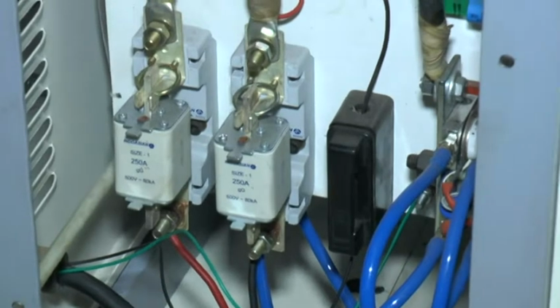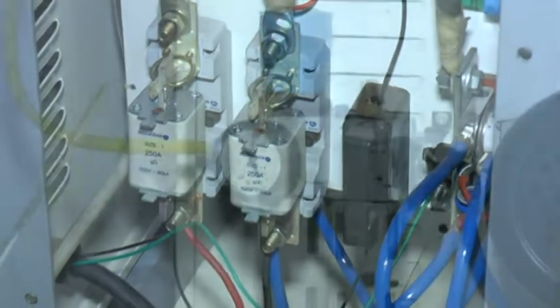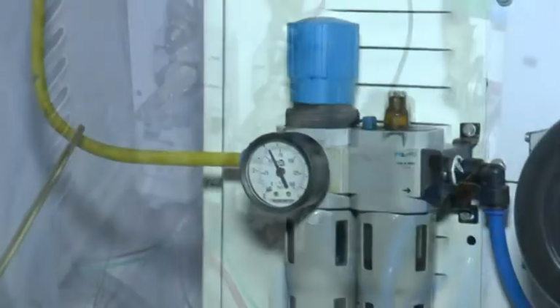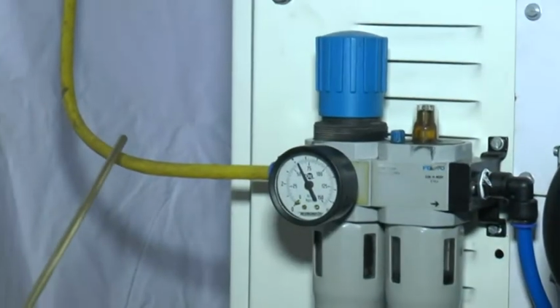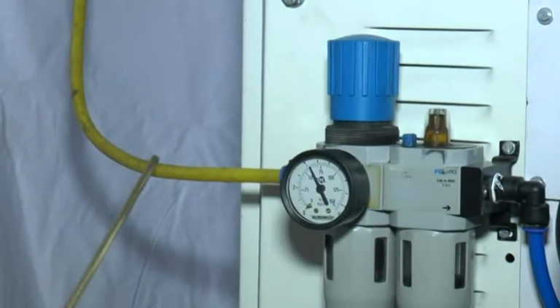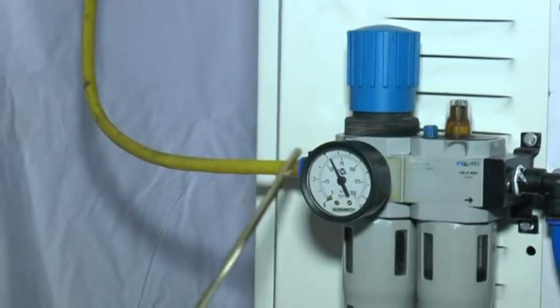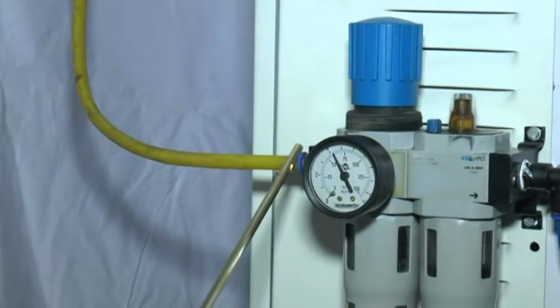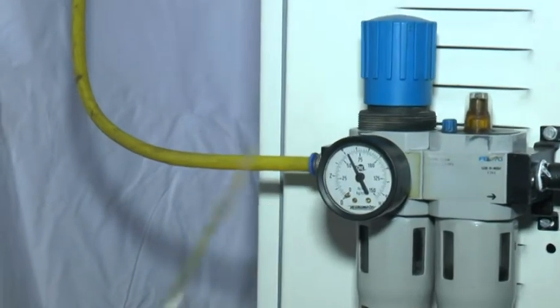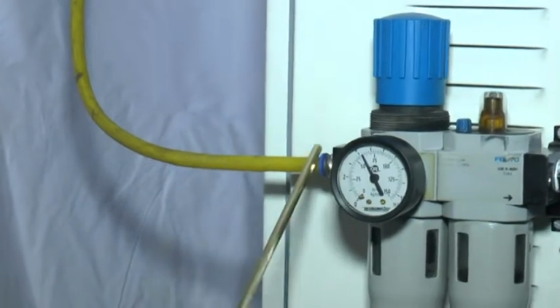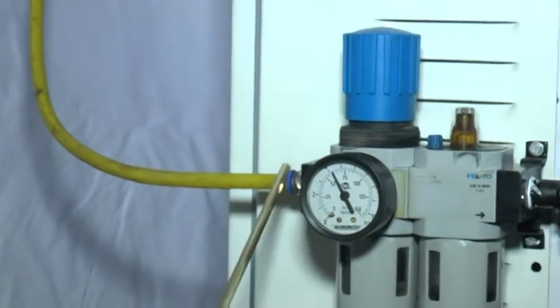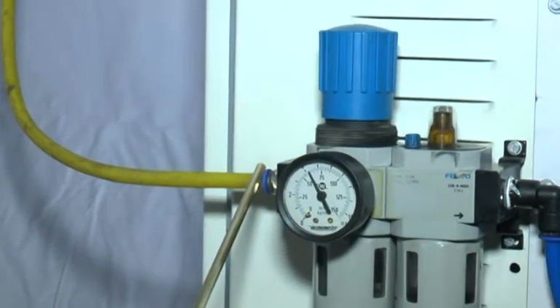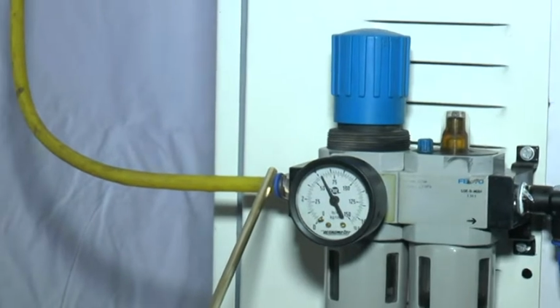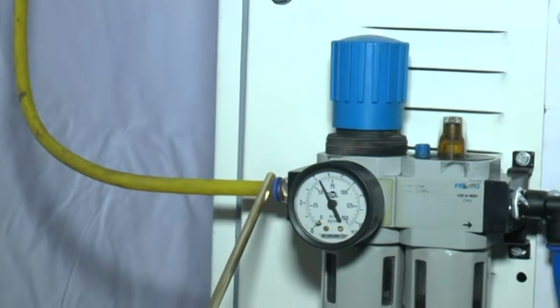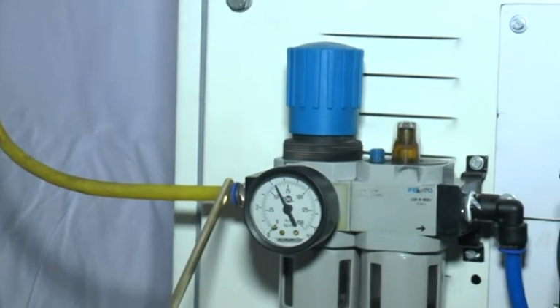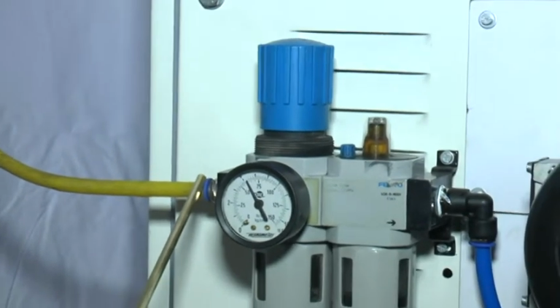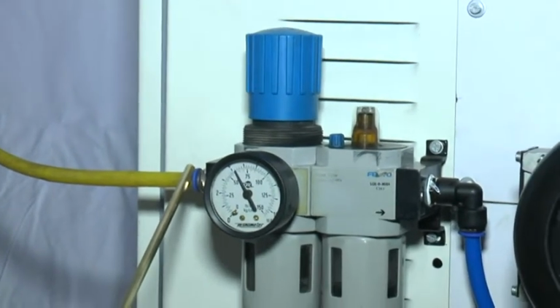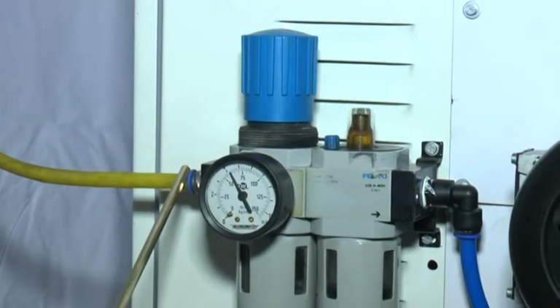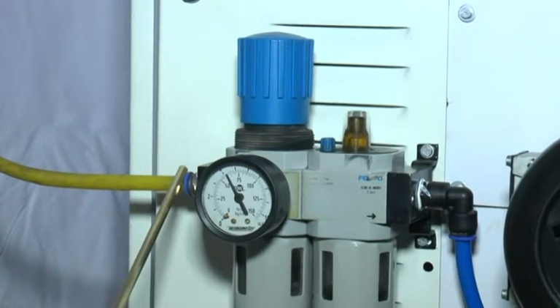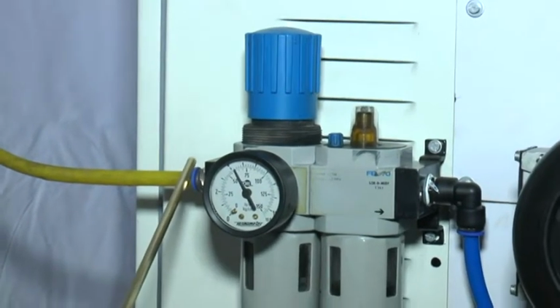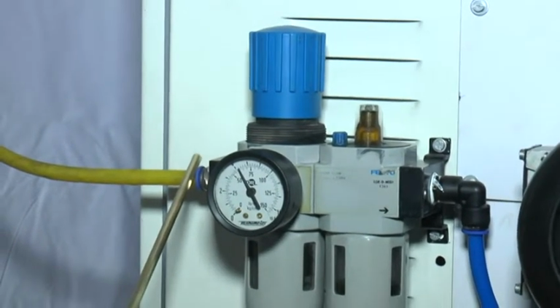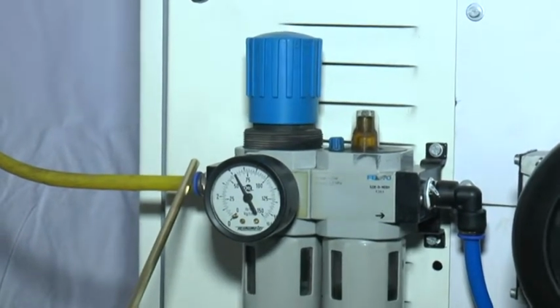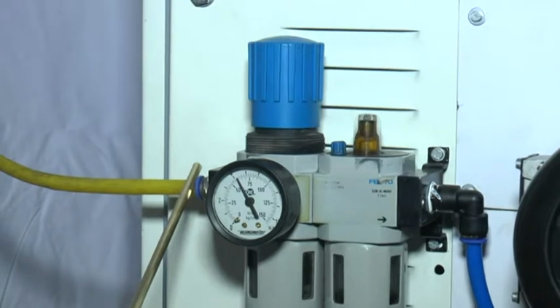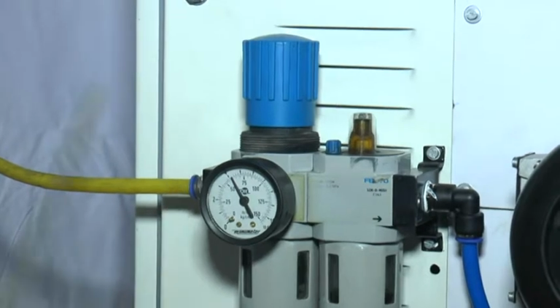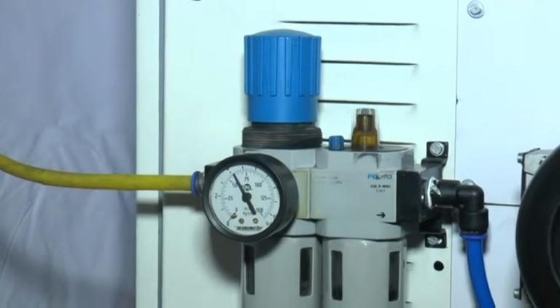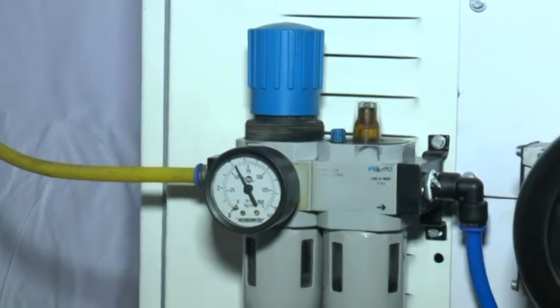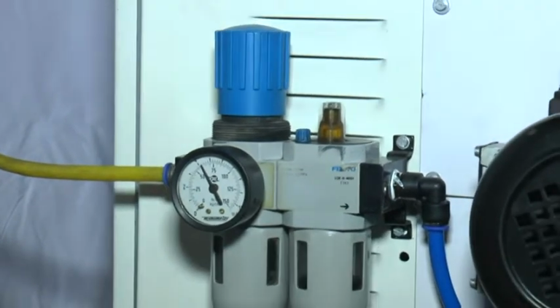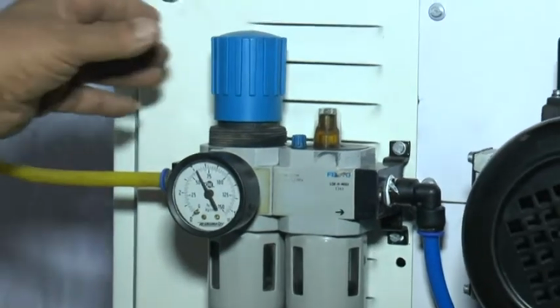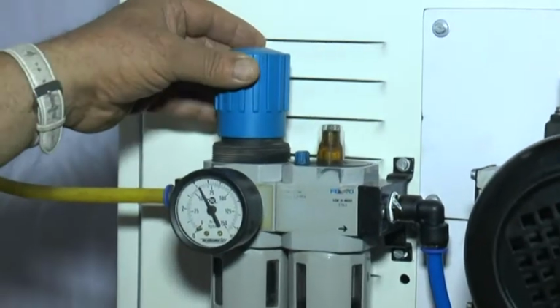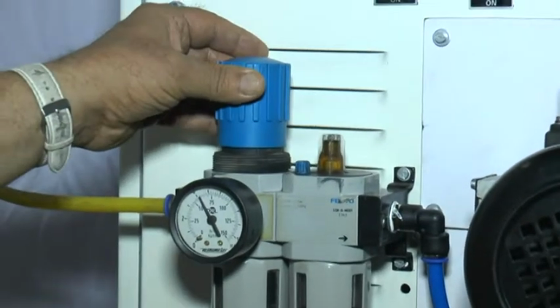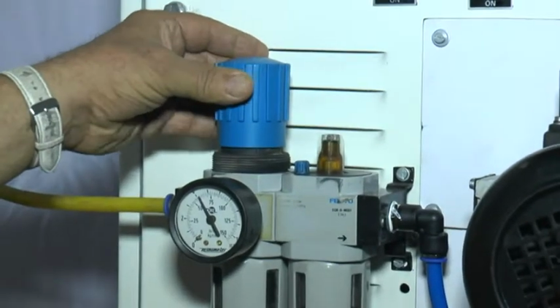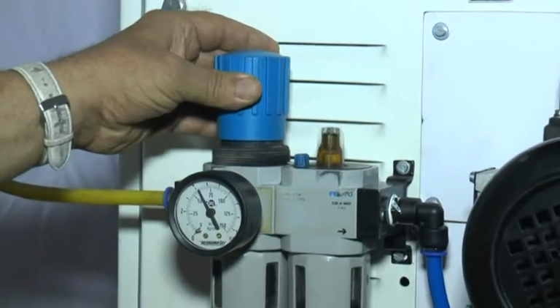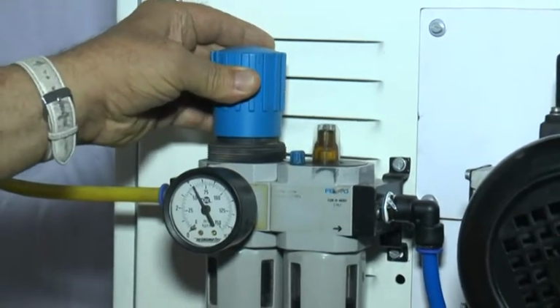Here you connect neutral and here you connect the earthing — strong earthing should be given over here. Connect the air inlet to this pipe at about 85 PSI and adjust the pressure over here.